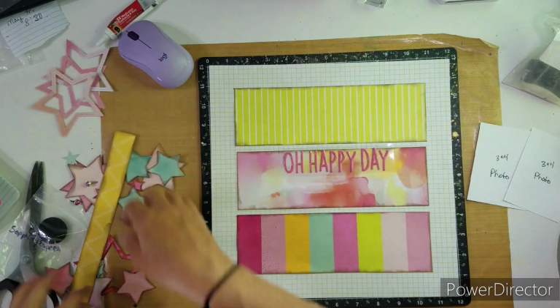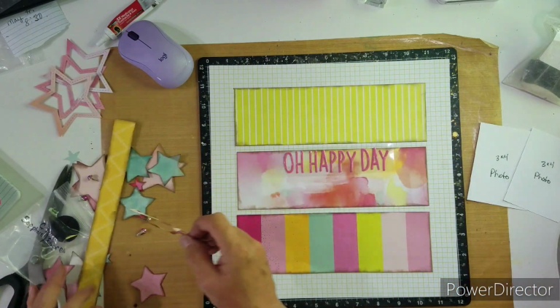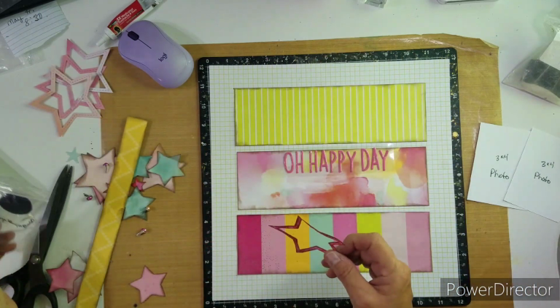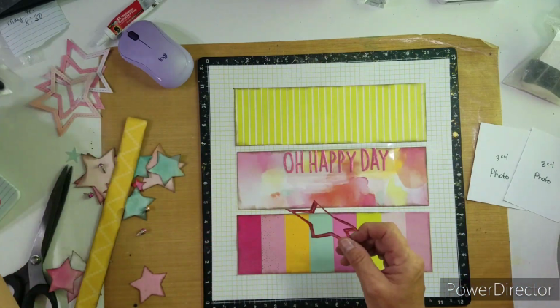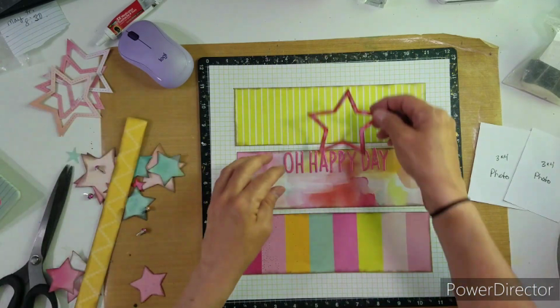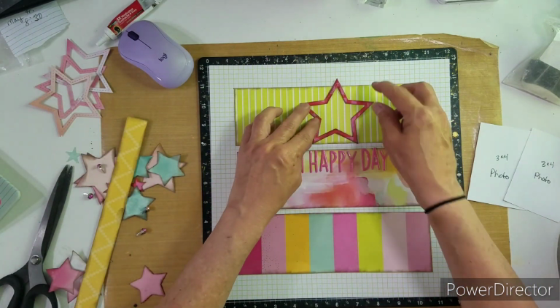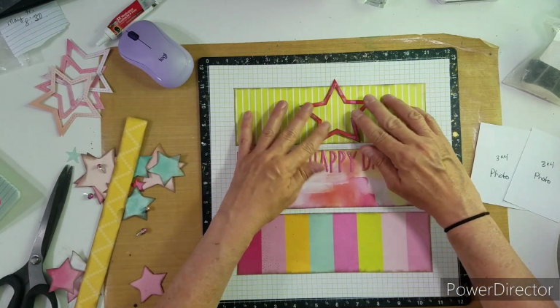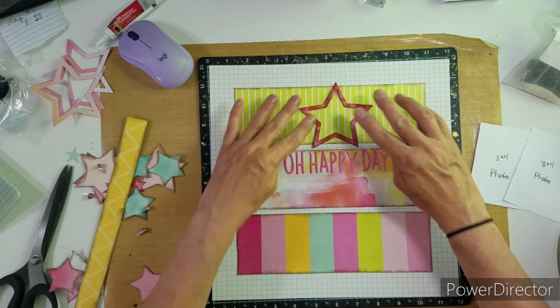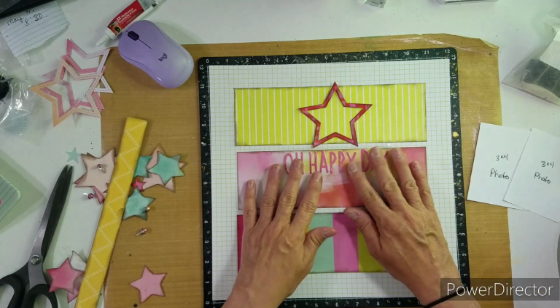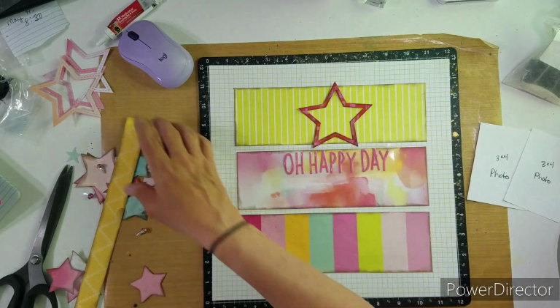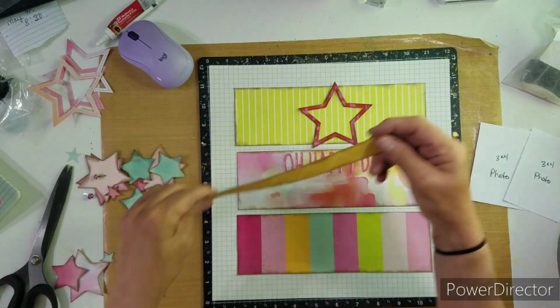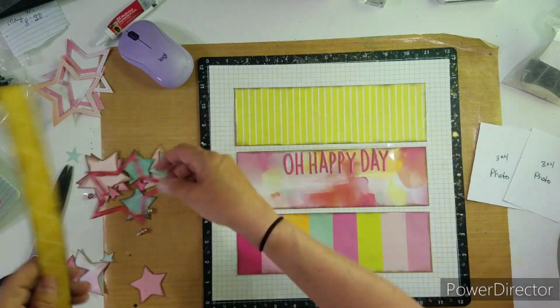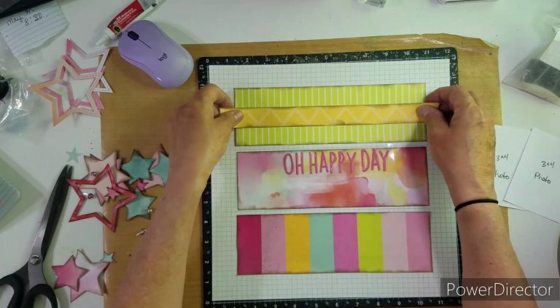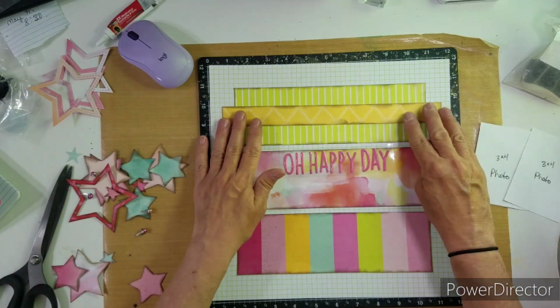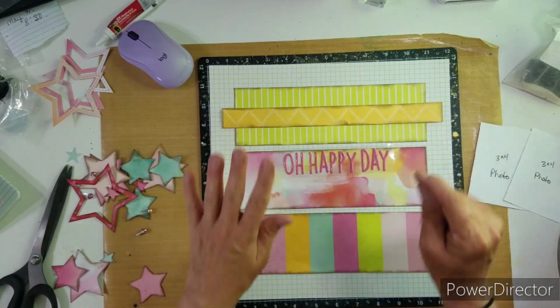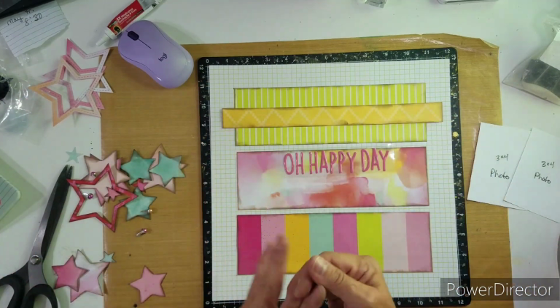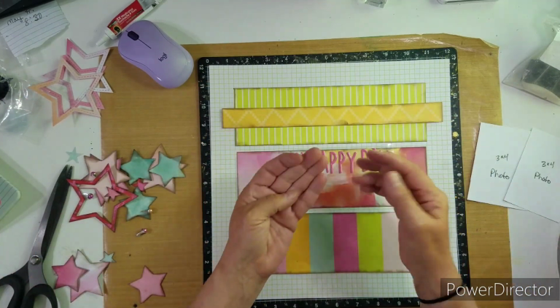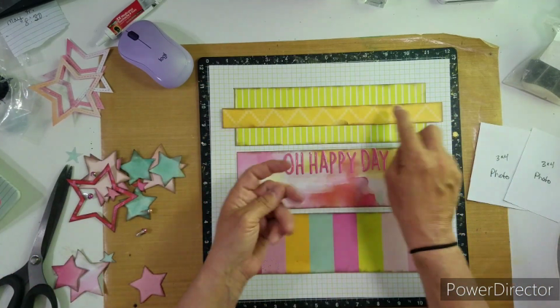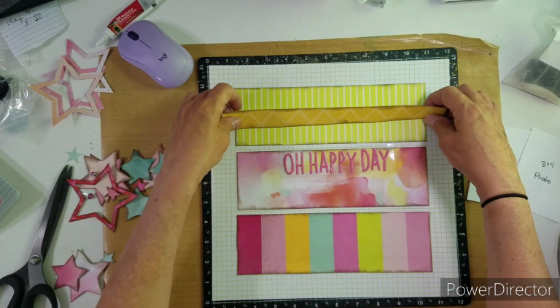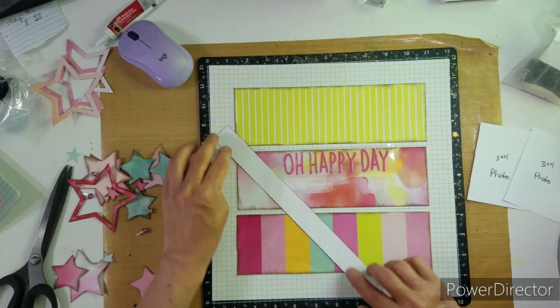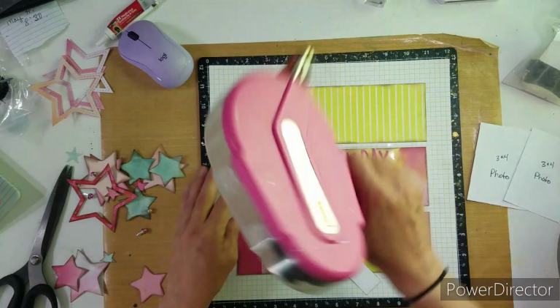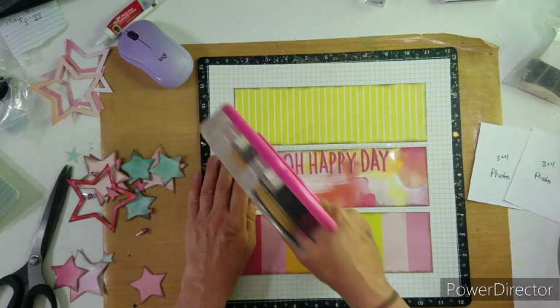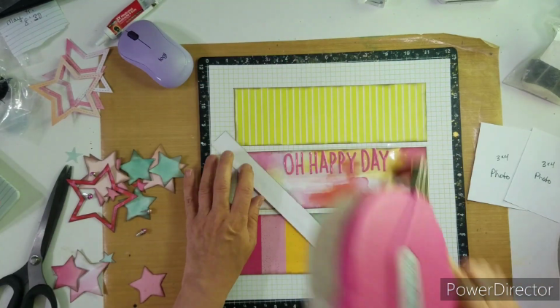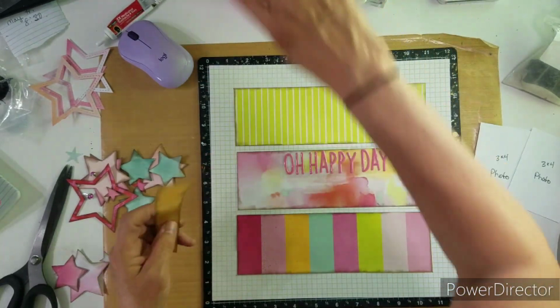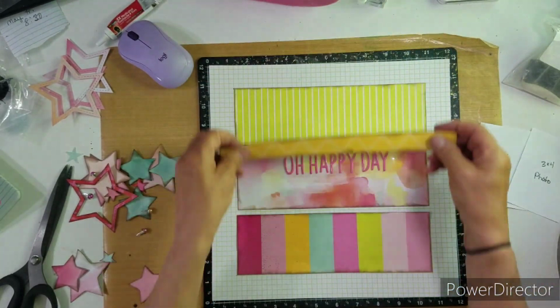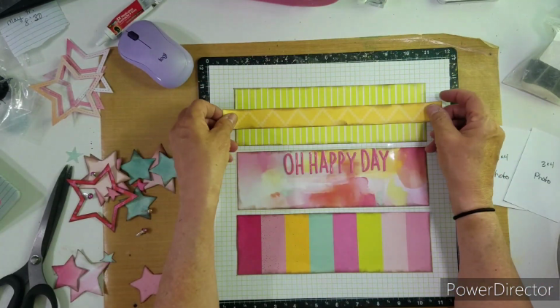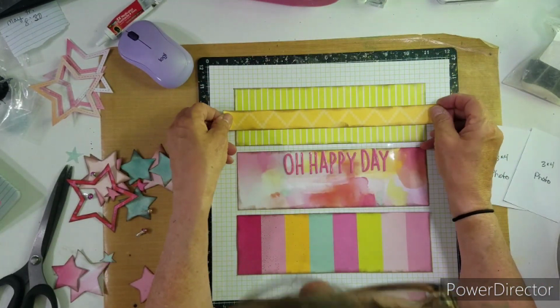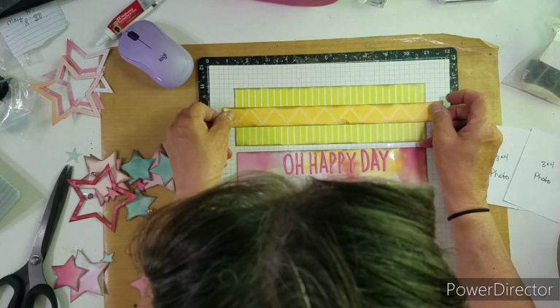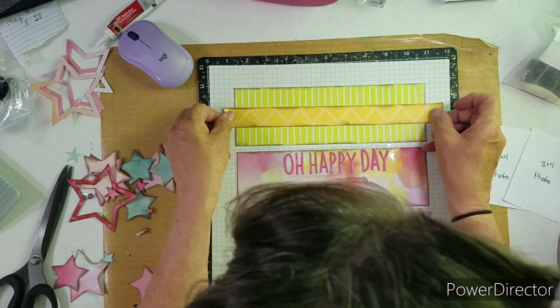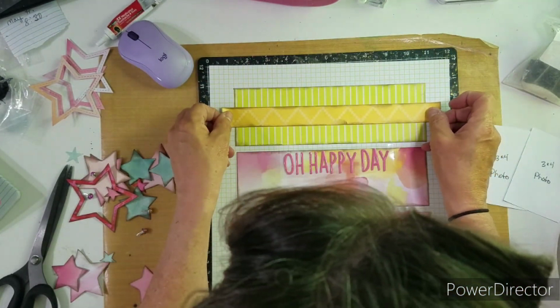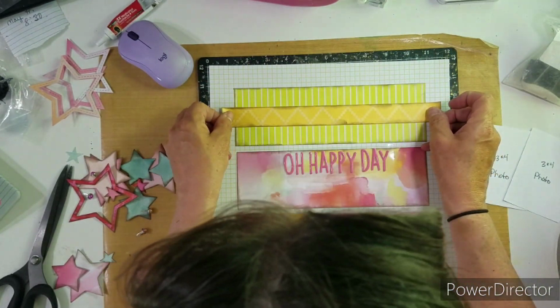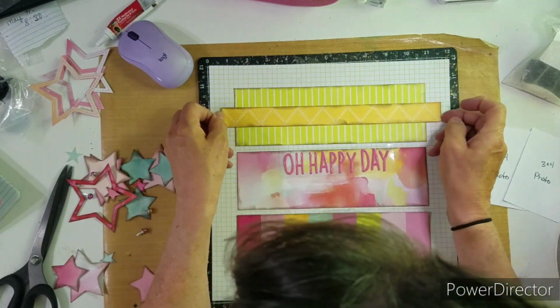I went through my alpha words and found this package — I think it's from American Crafts or Crate — with a whole bunch of bright pink titles.